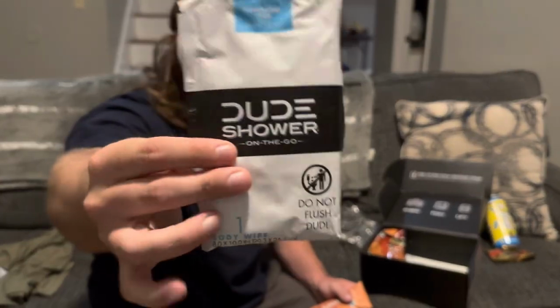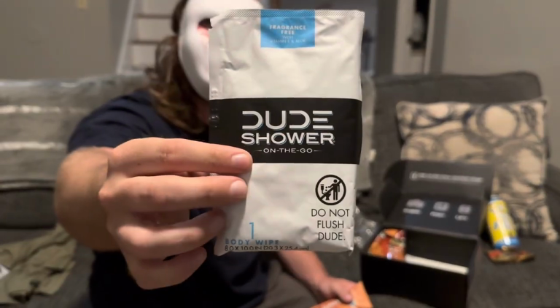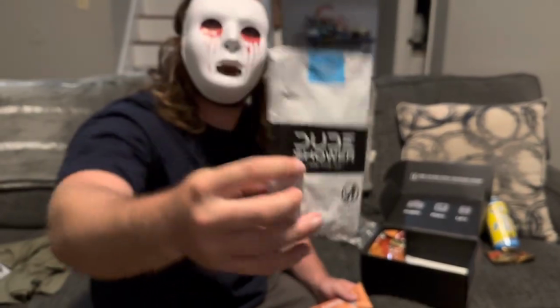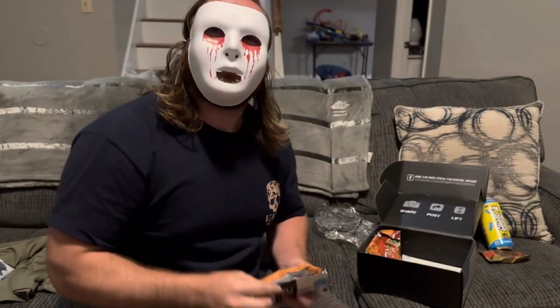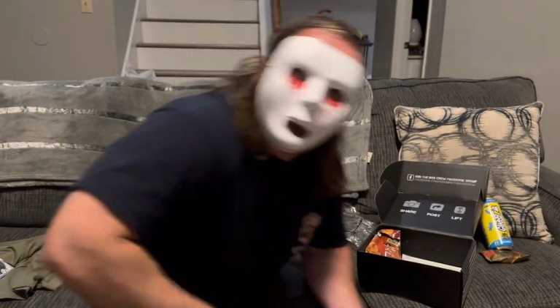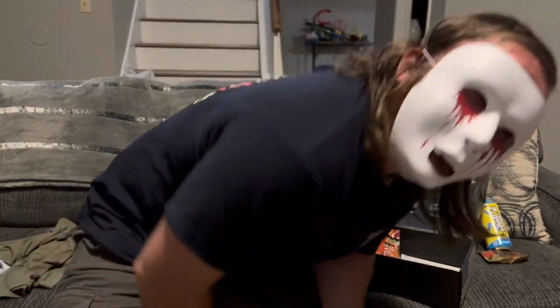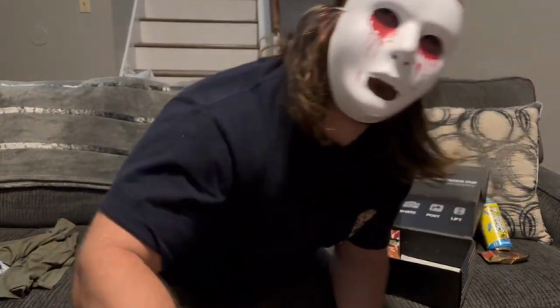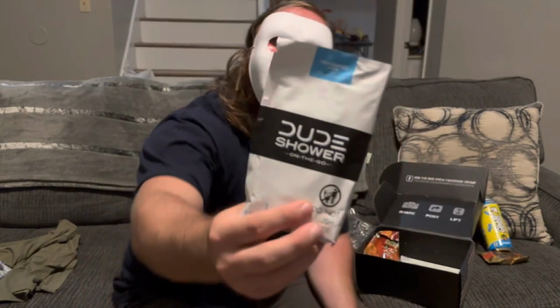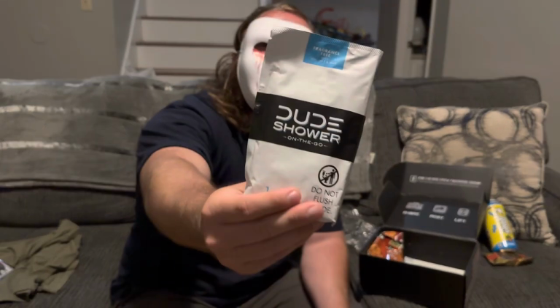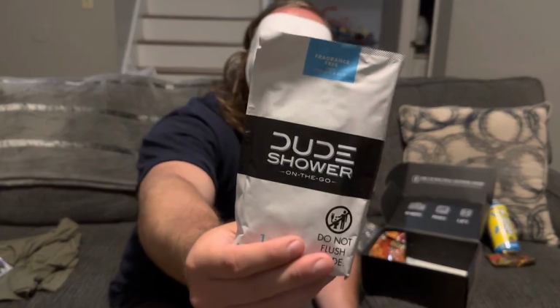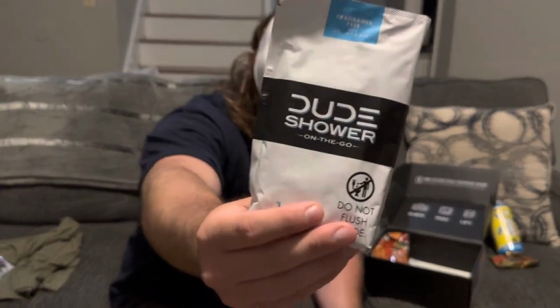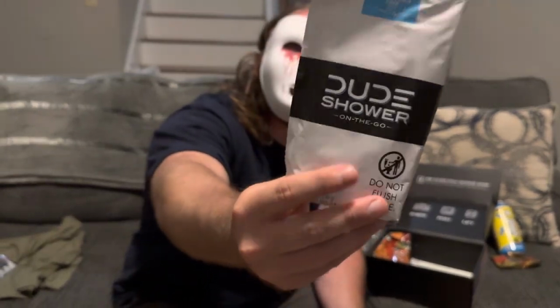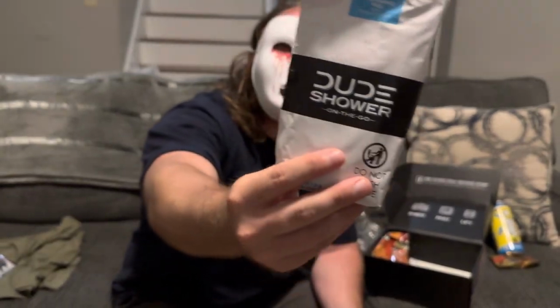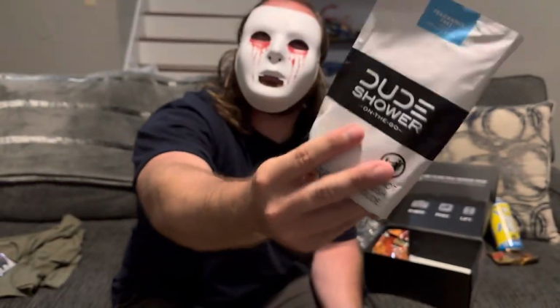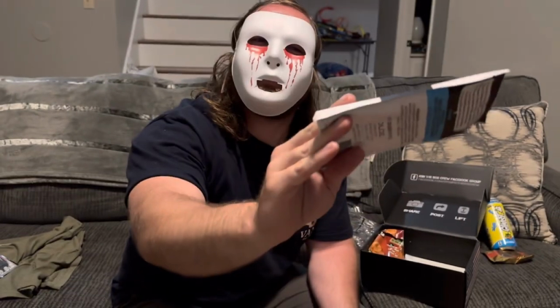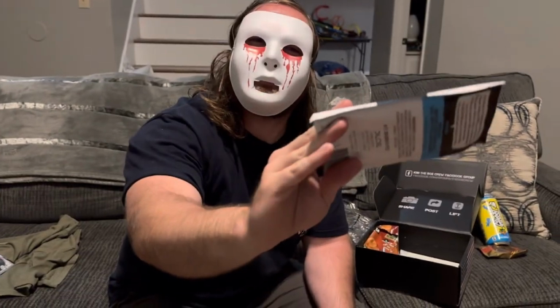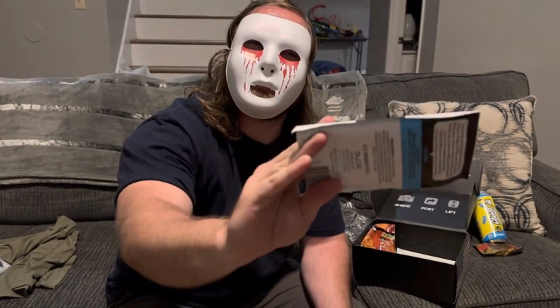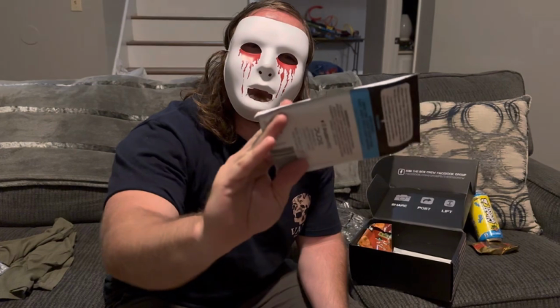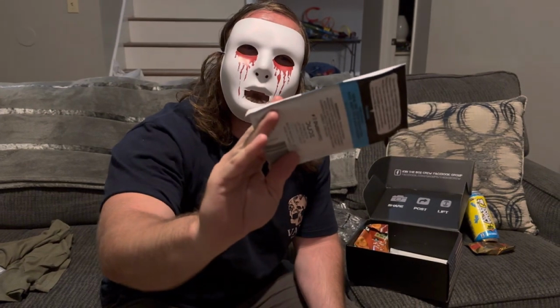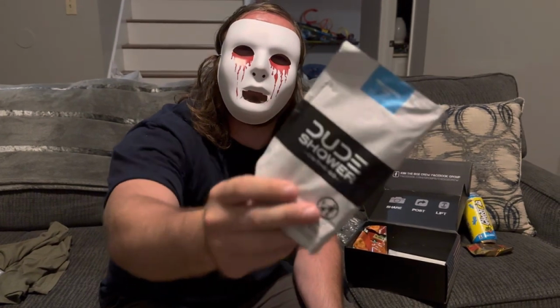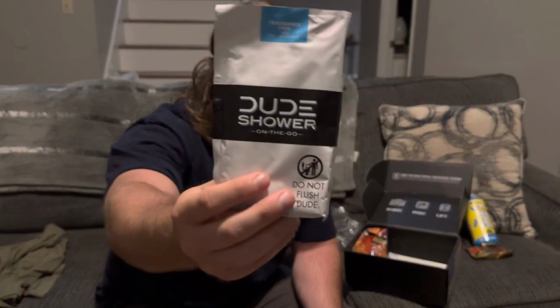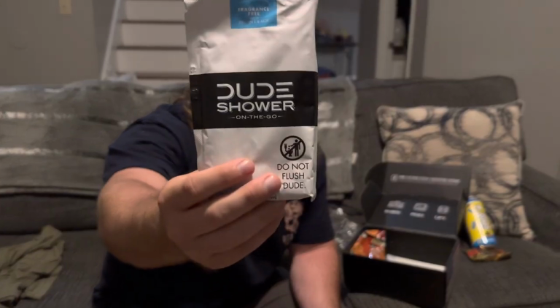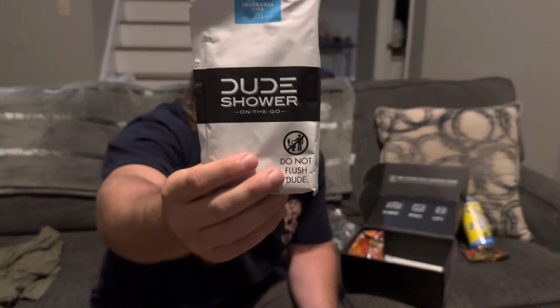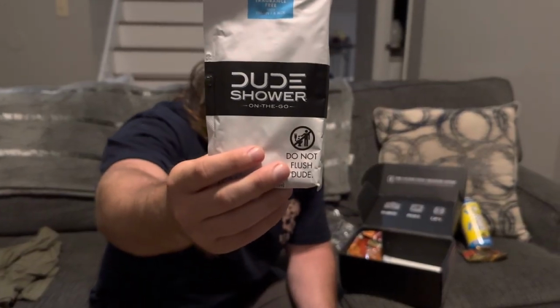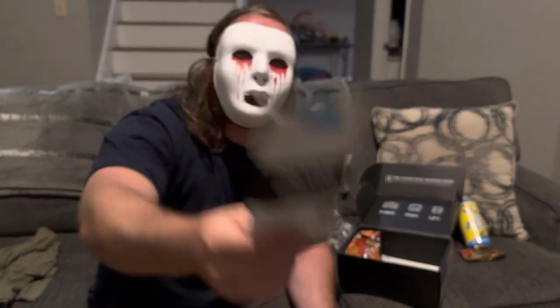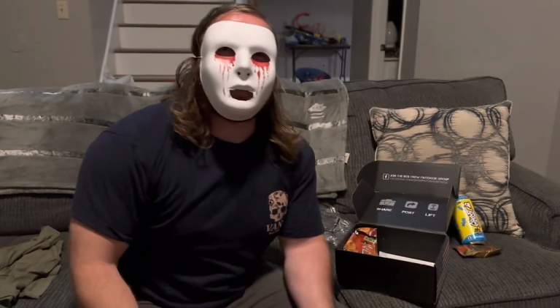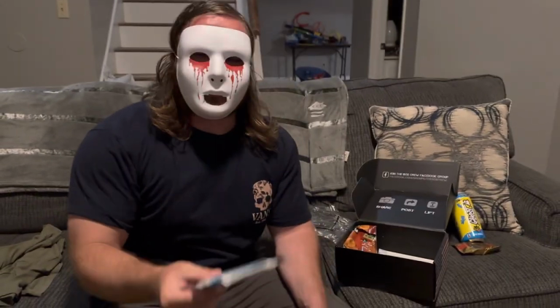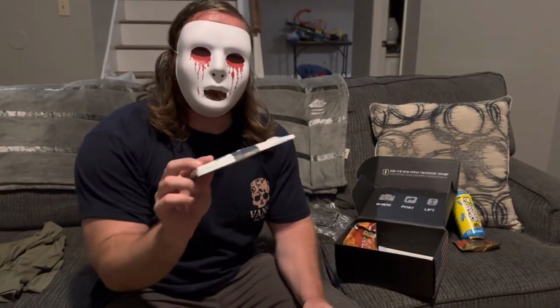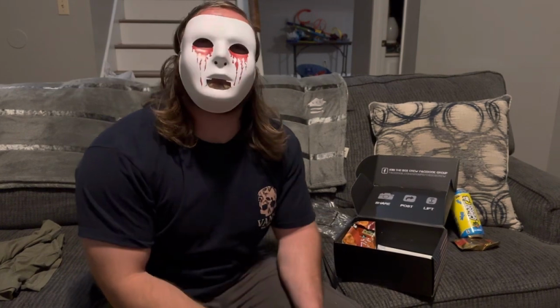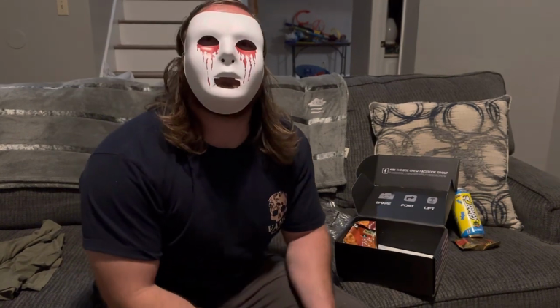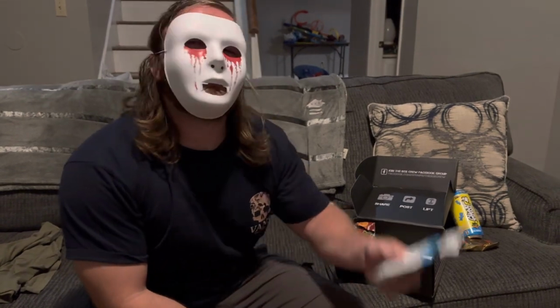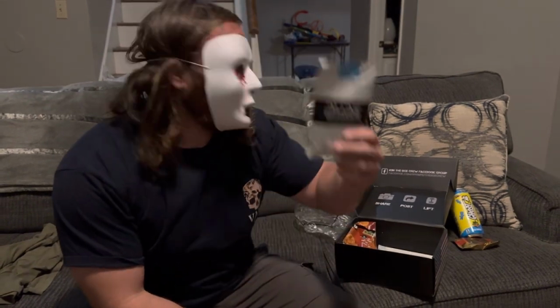We have Dude Shower on the go — oh wow, this is a Dude Light. I did not expect that. It's not all supplements — we have a Dude Shower on the go. I don't really take a lot of showers so this will come in handy.